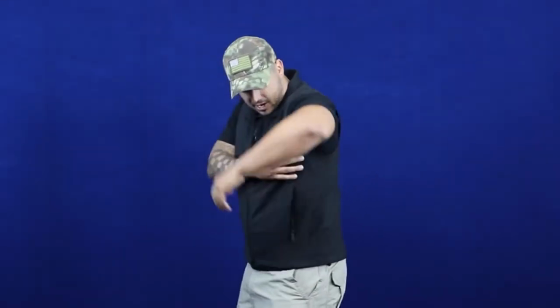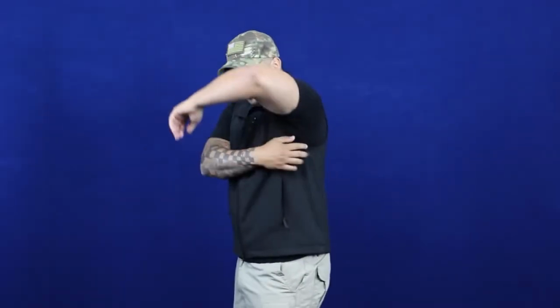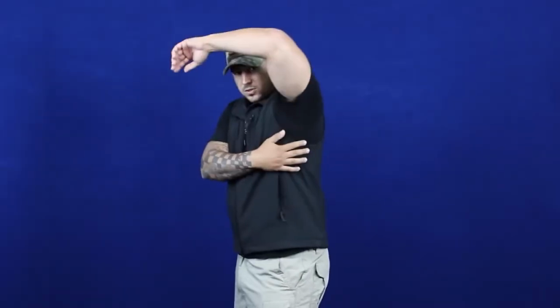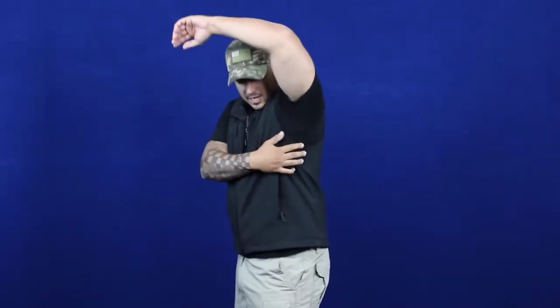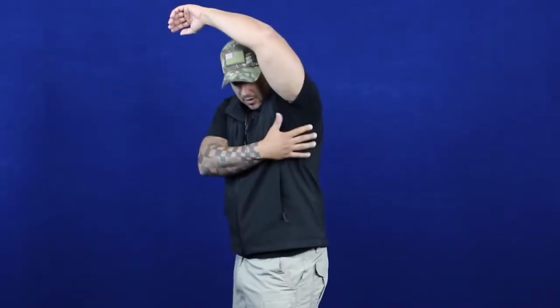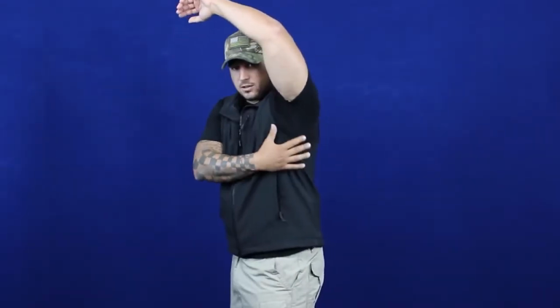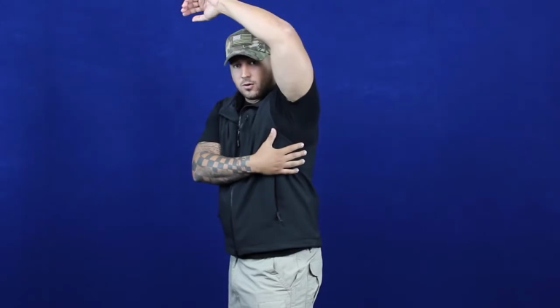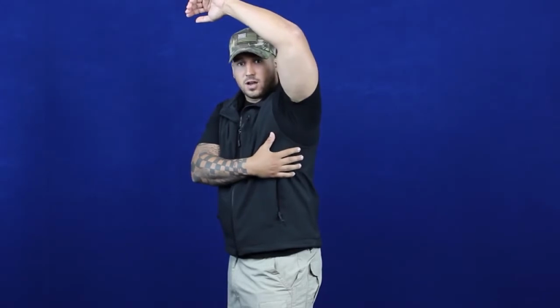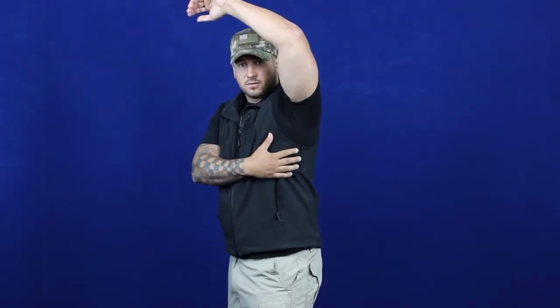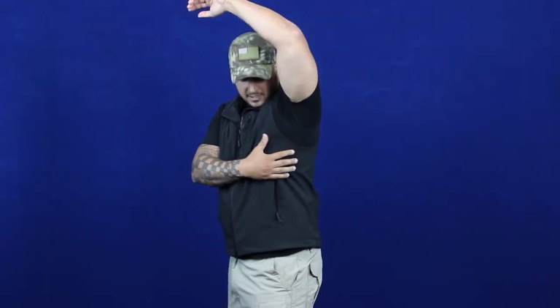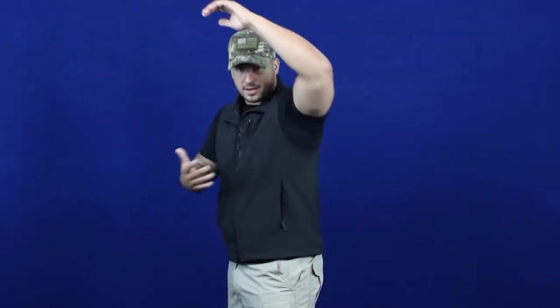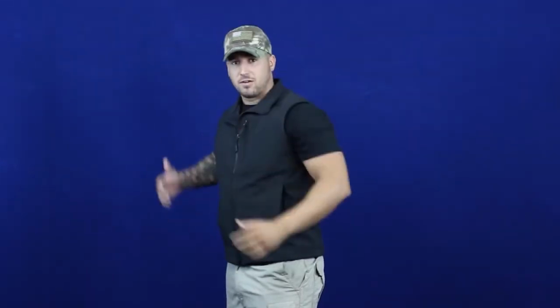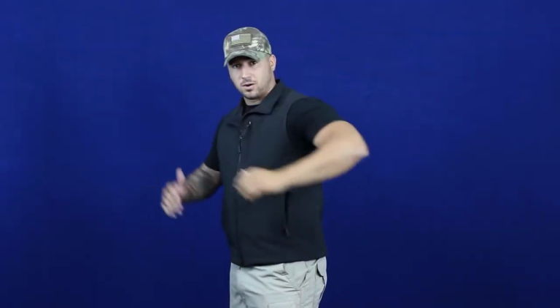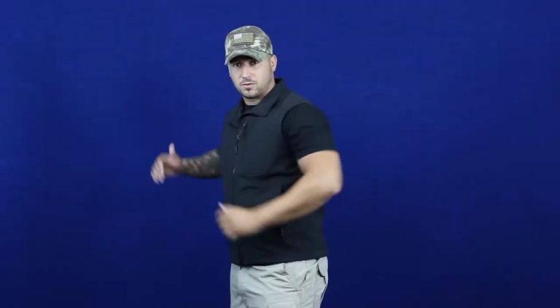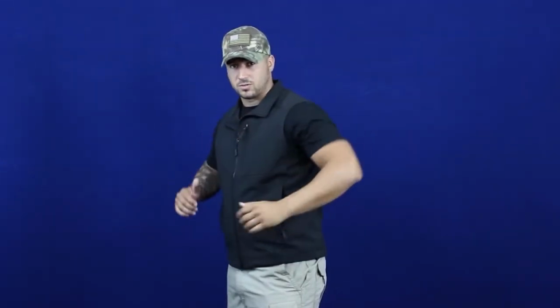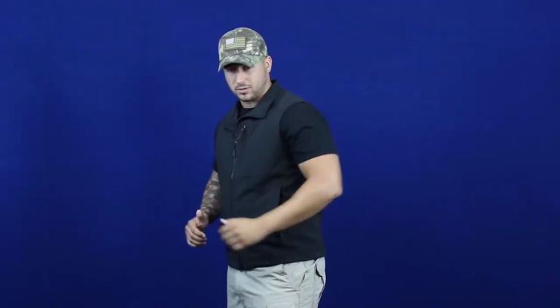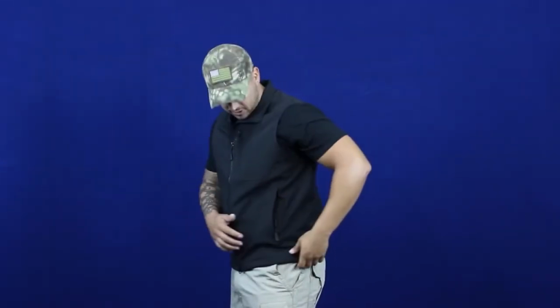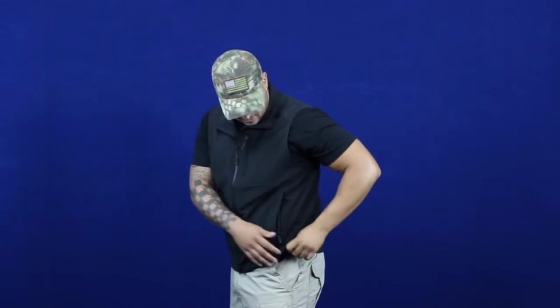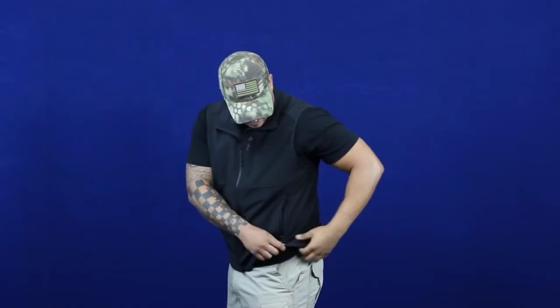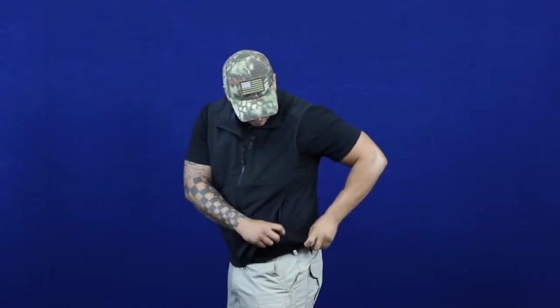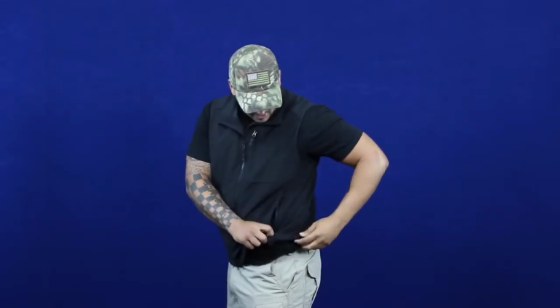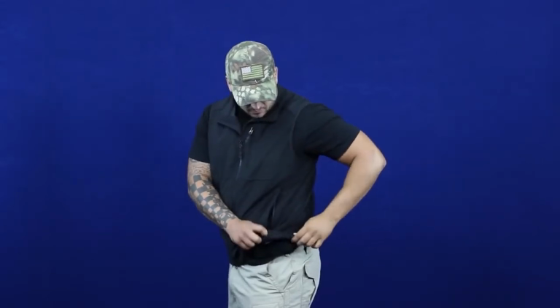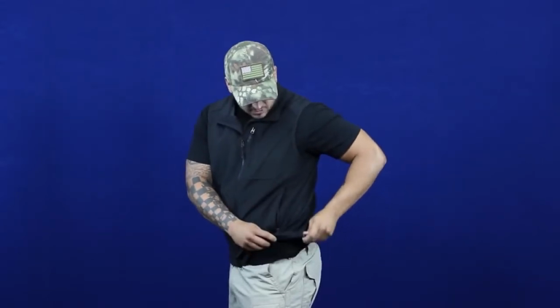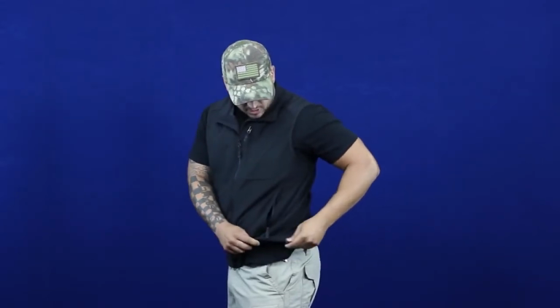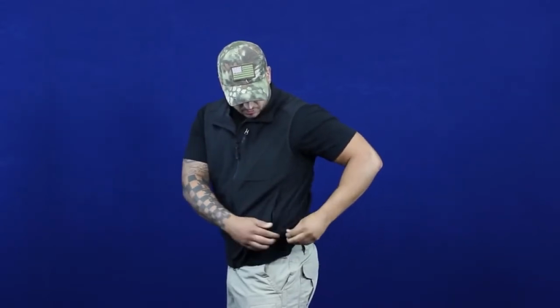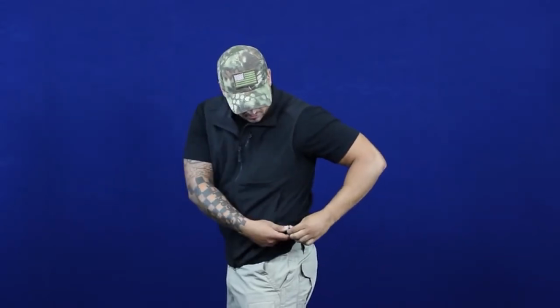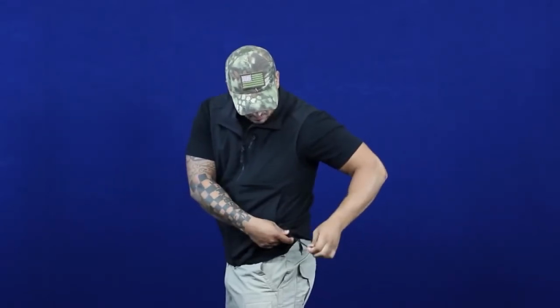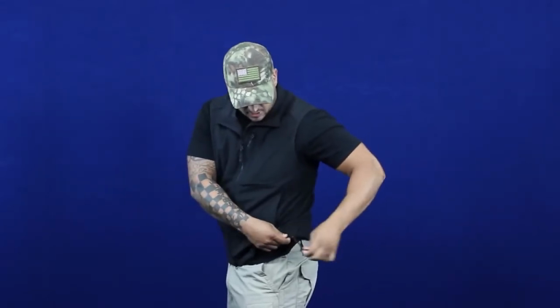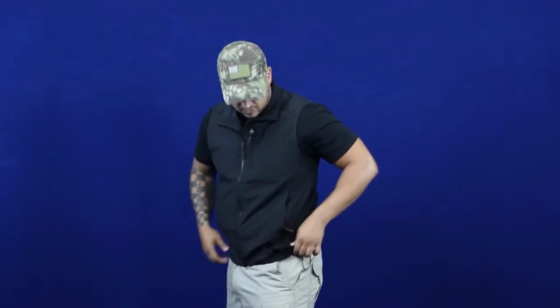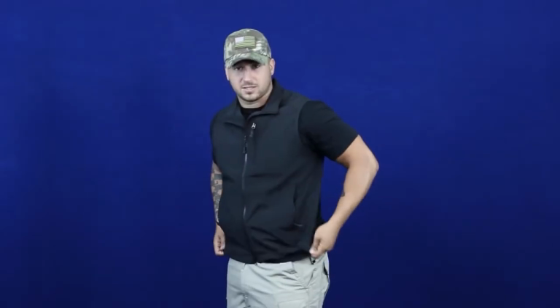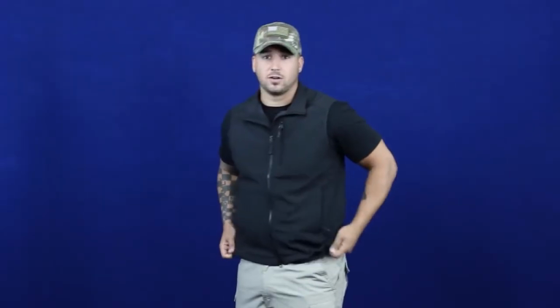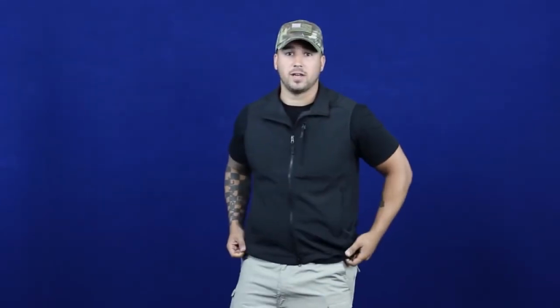The arm holes on this vest are cut a lot lower than the softshell jacket so that you have a lot better movement with your arms and you're not really constricted. Also on the waistband, there are two adjustable bungee zippers so you can keep it tight along your waist.